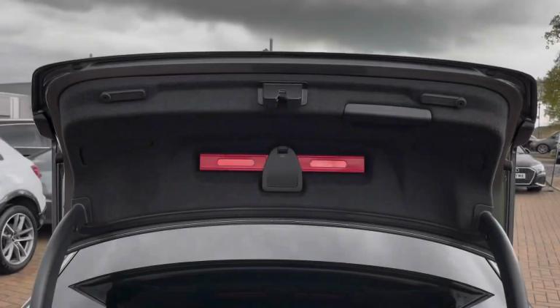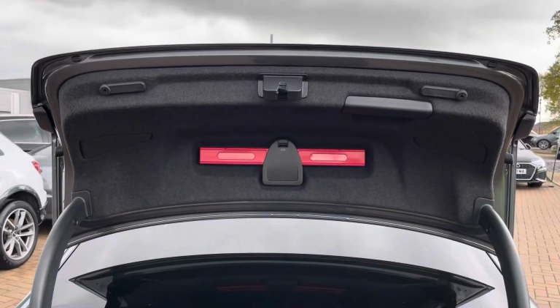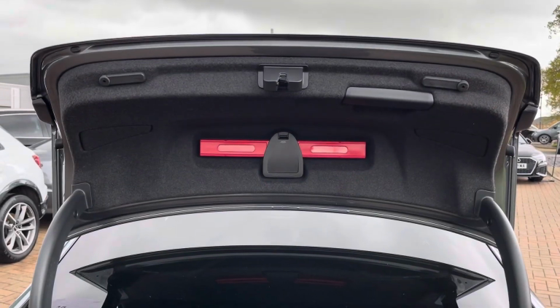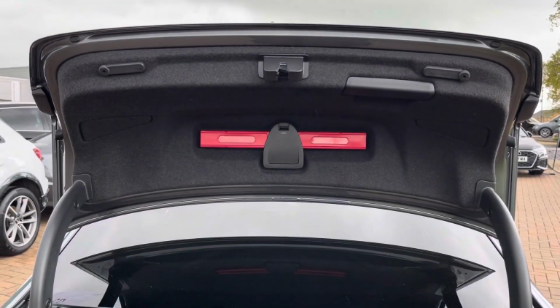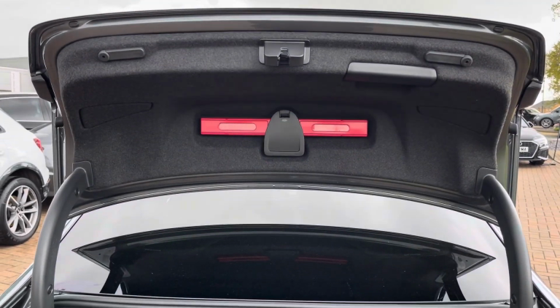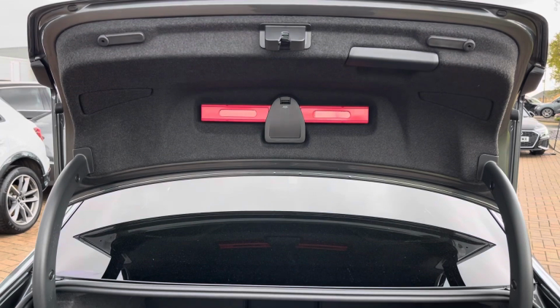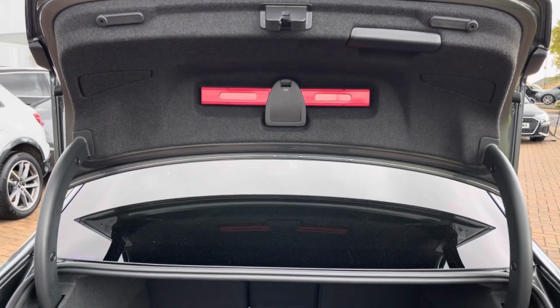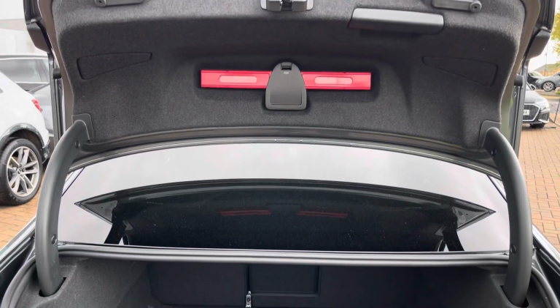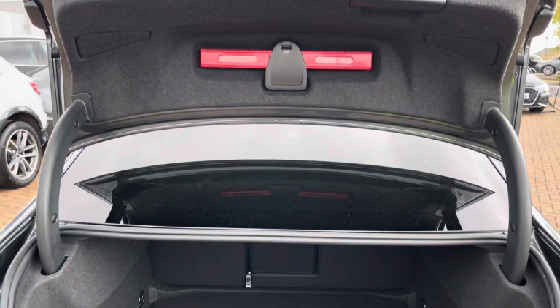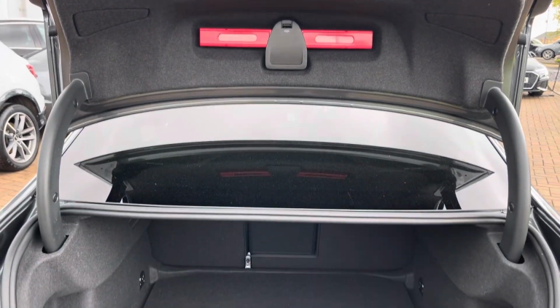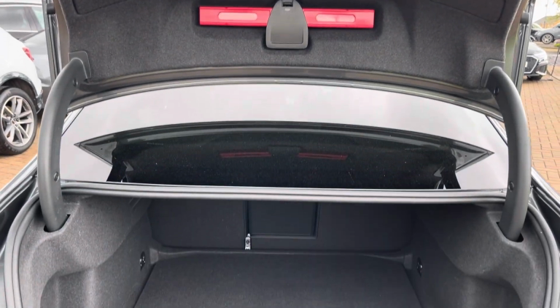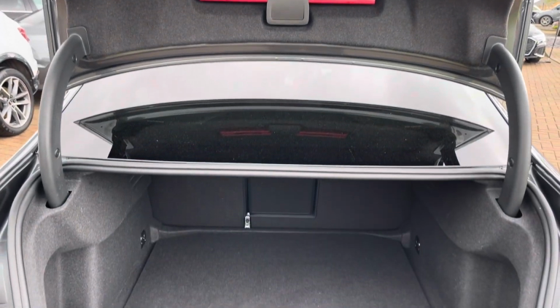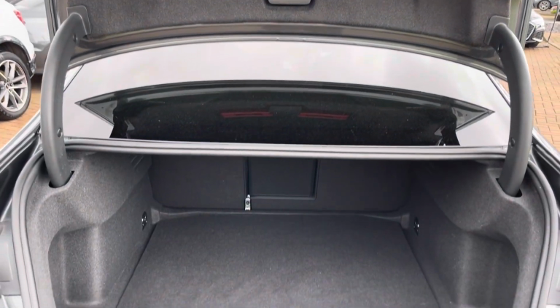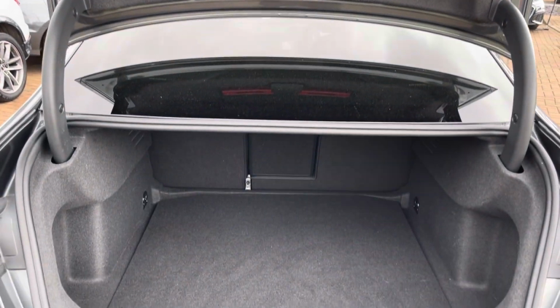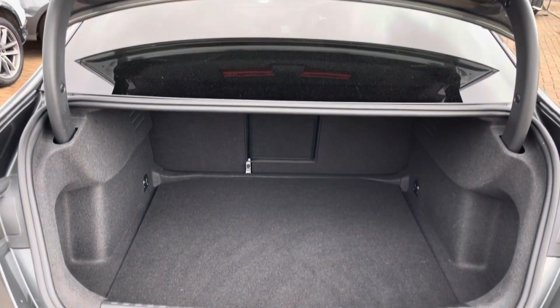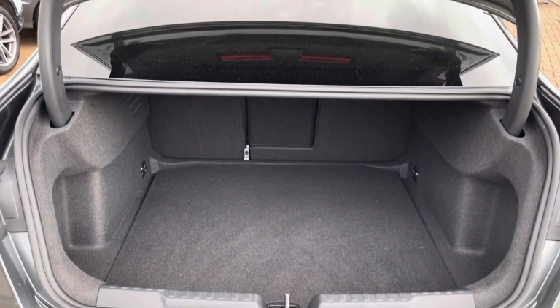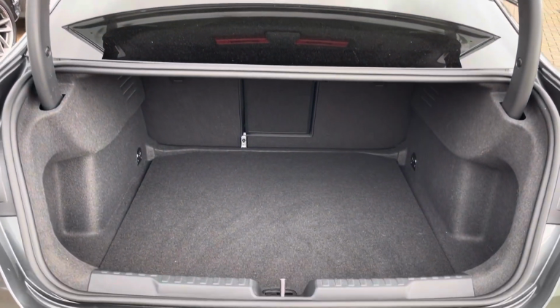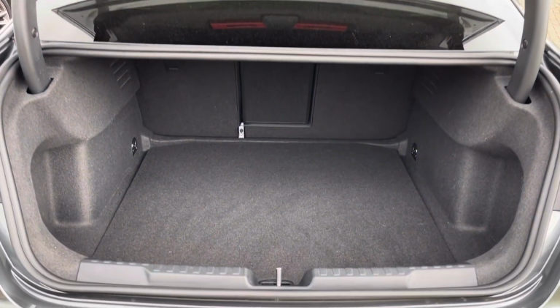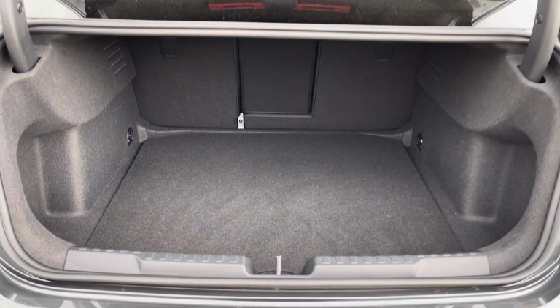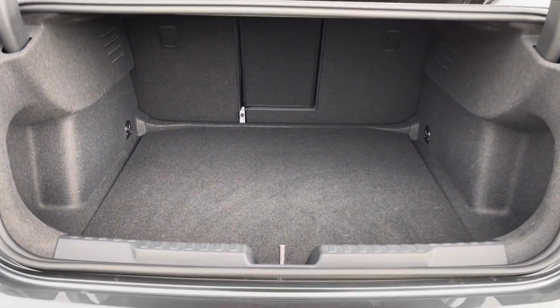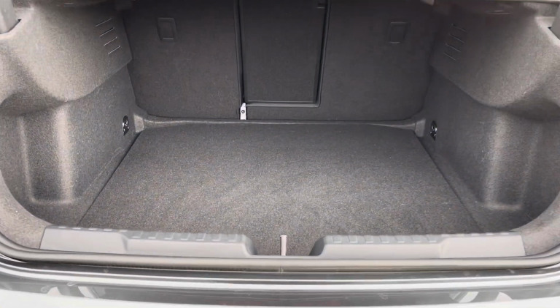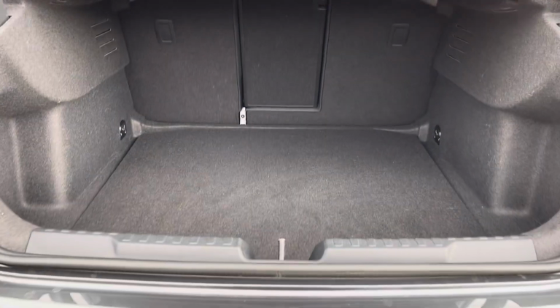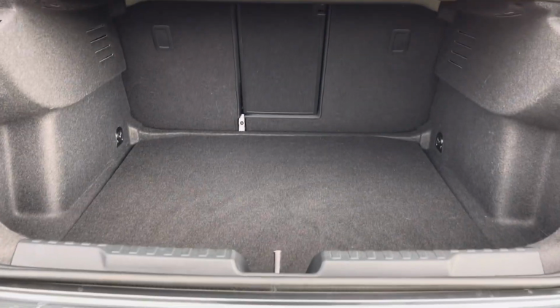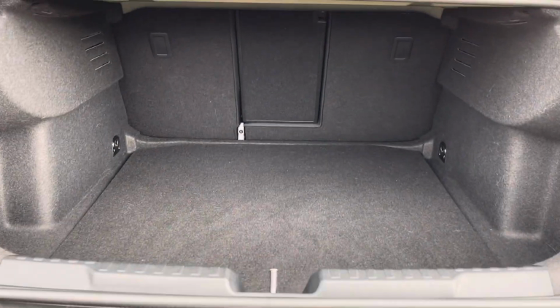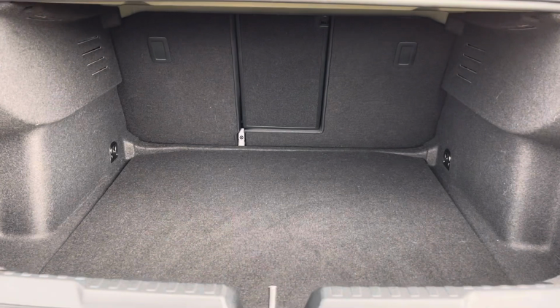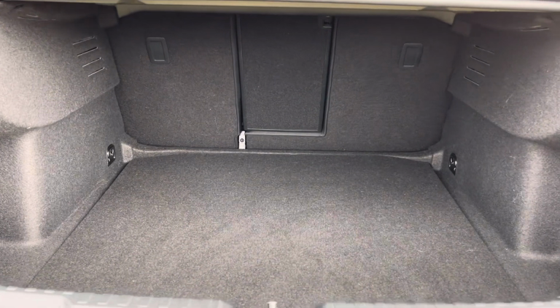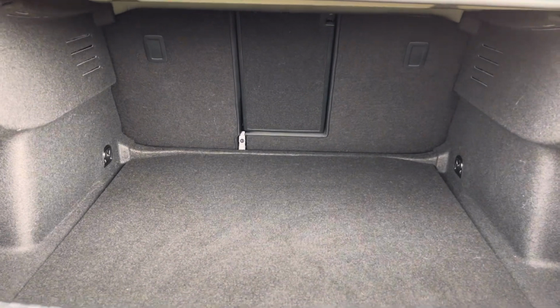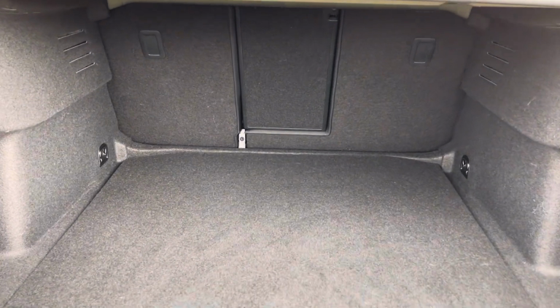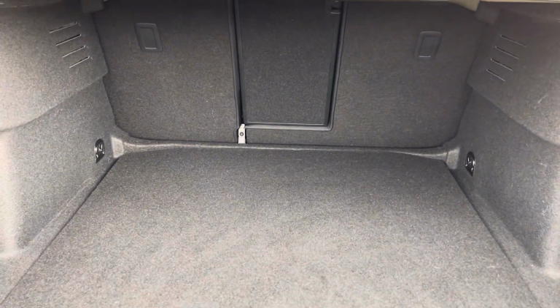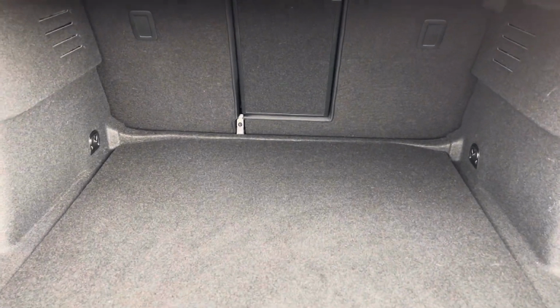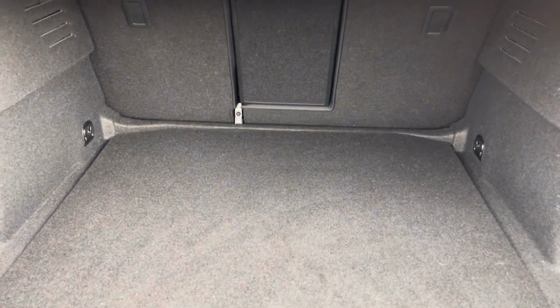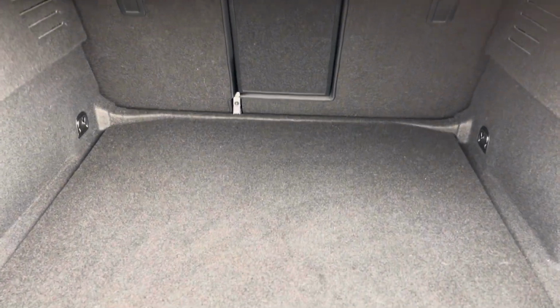With the rear tailgate open you'll receive 425 litres of boot space, perfect for everyday essentials, a weekend away luggage, or the weekly family shop.